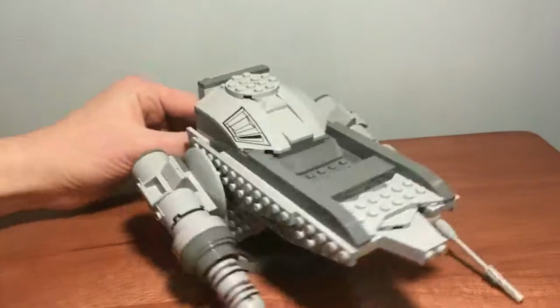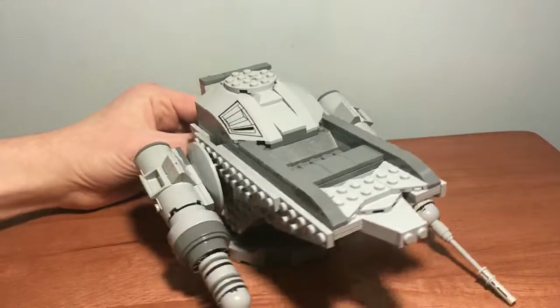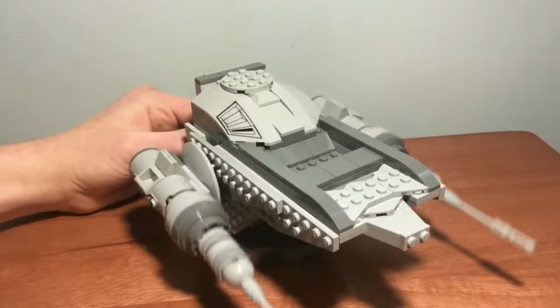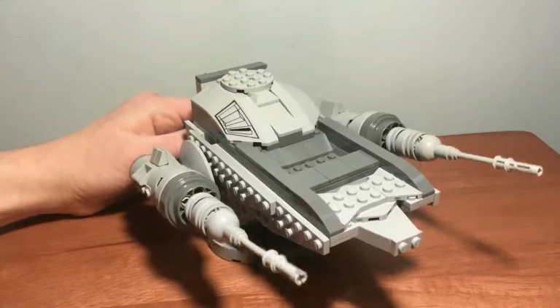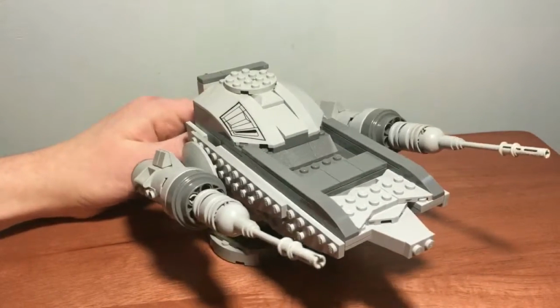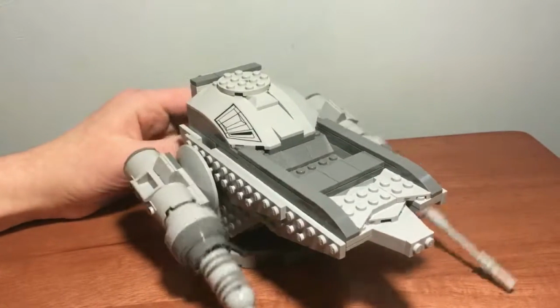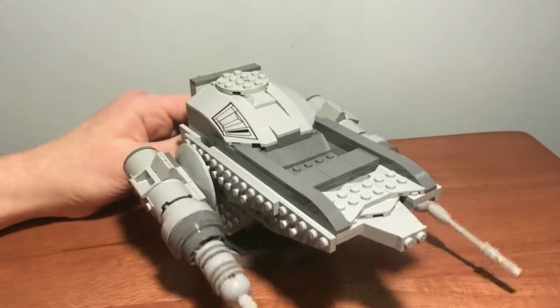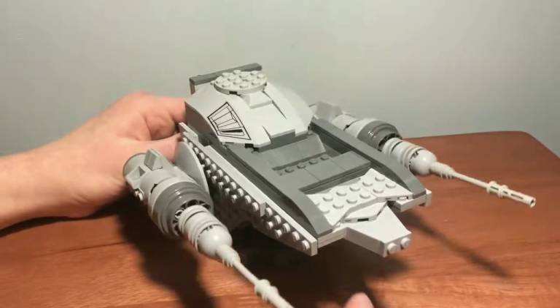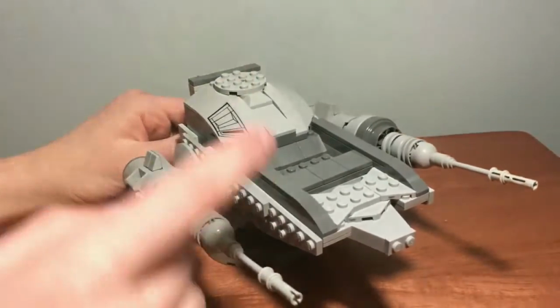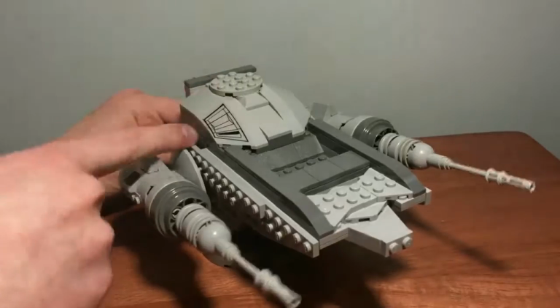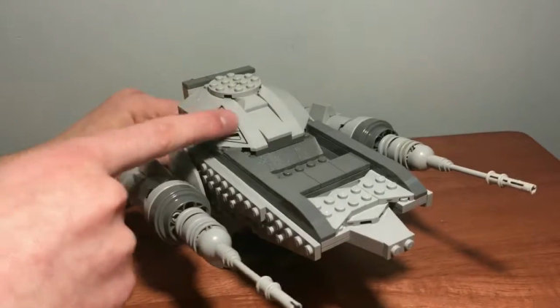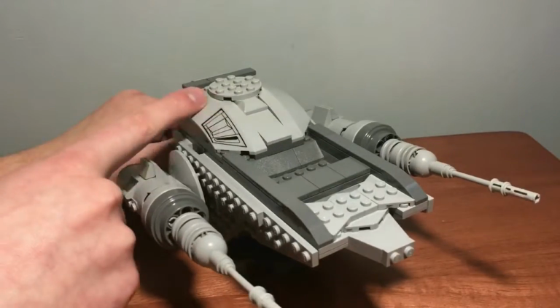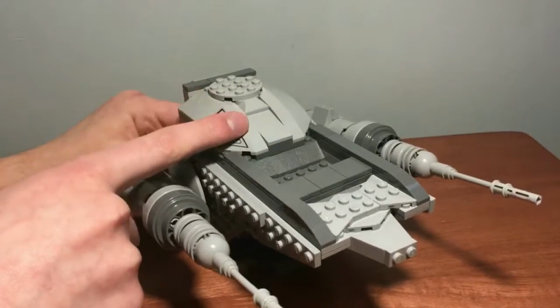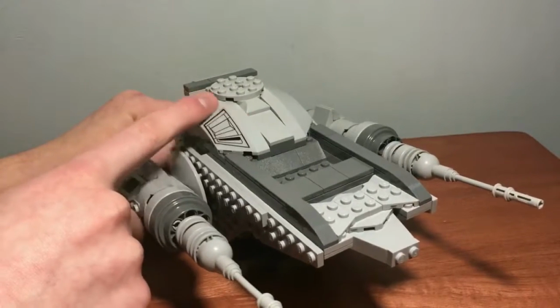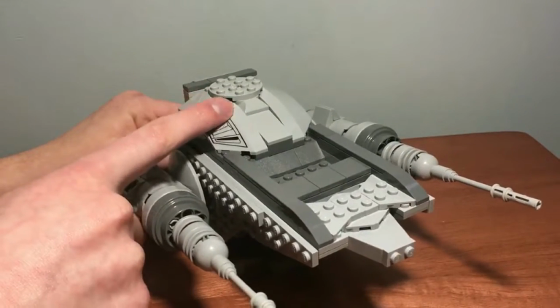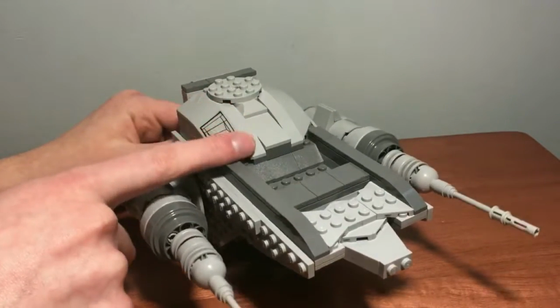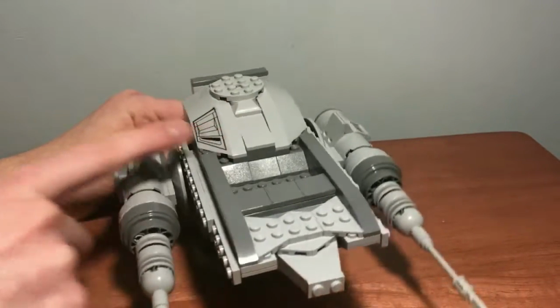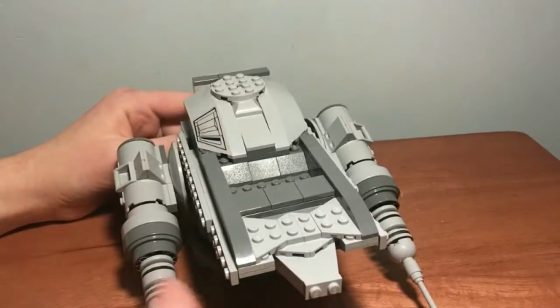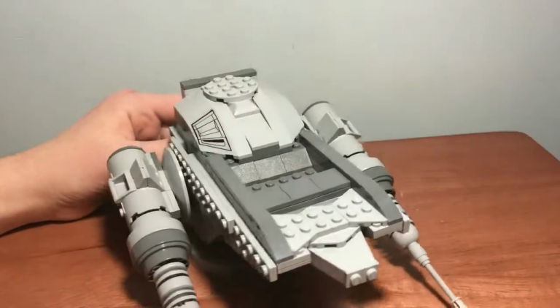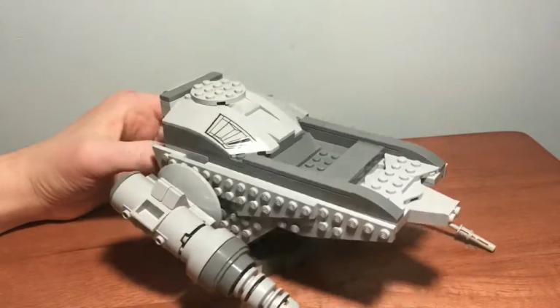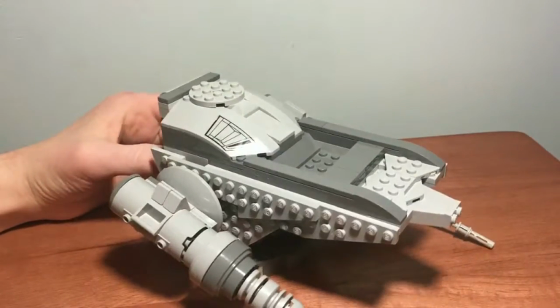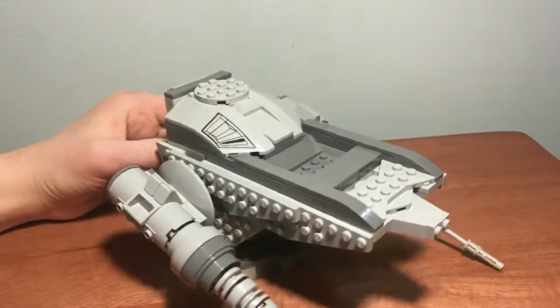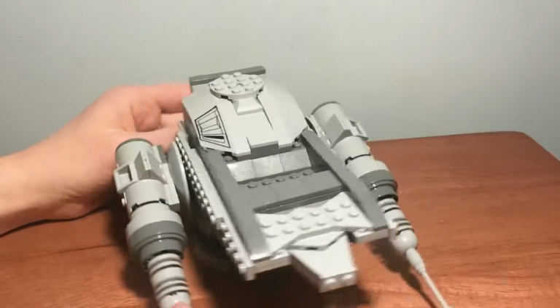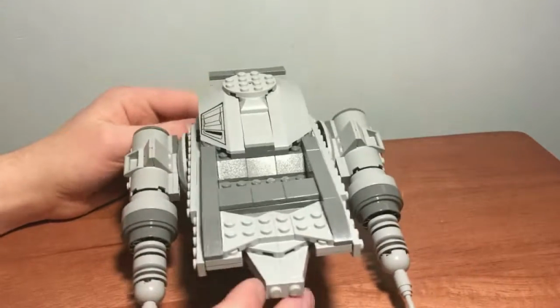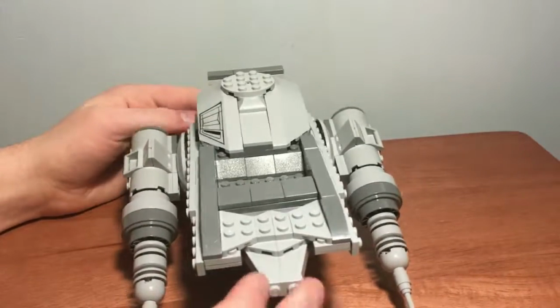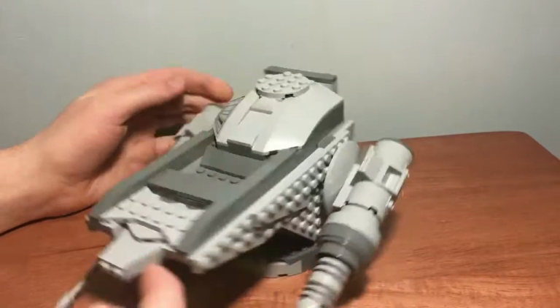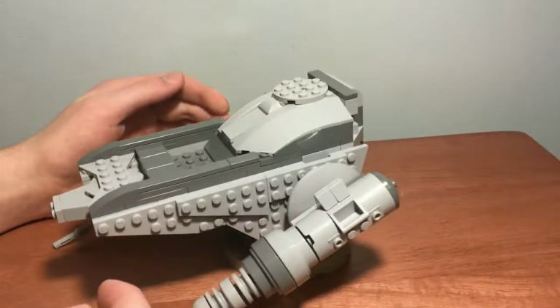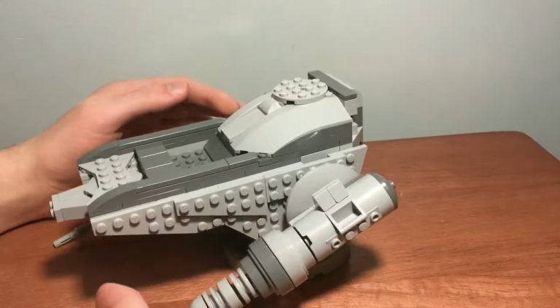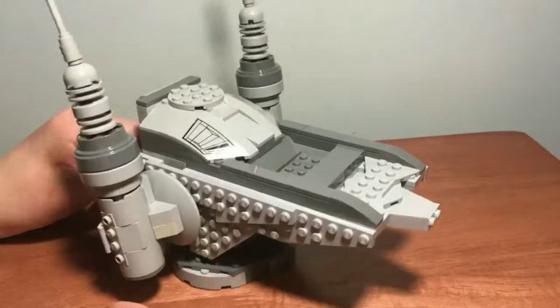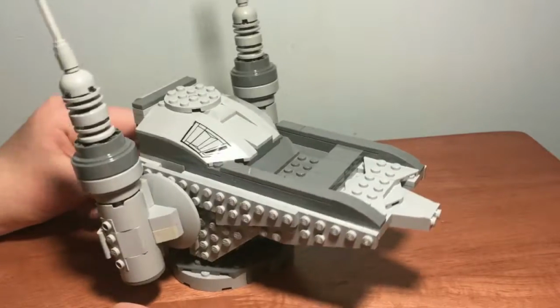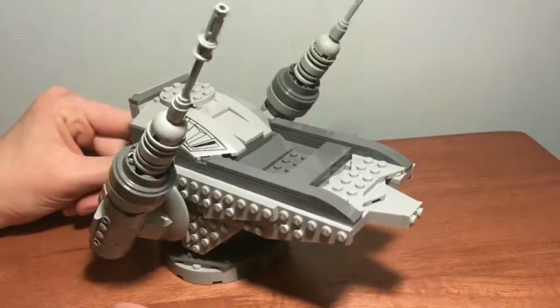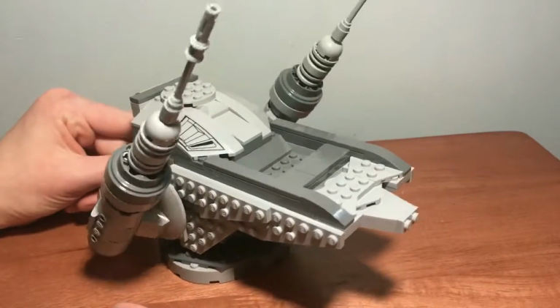Either way, I really like the design of it. The sticker here is just because it was already on a piece, and I actually thought it didn't look that bad. It gives it a little bit of personality.